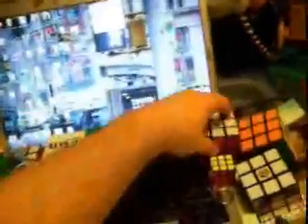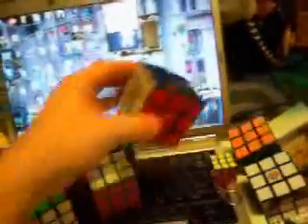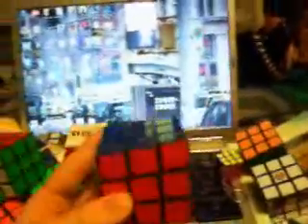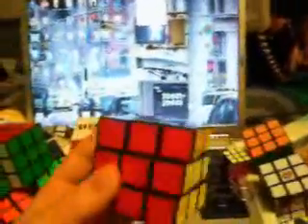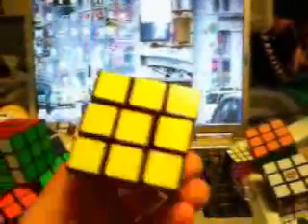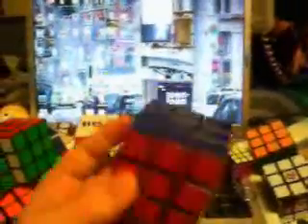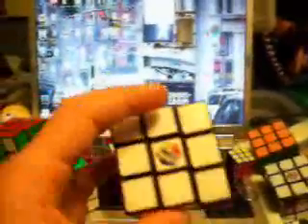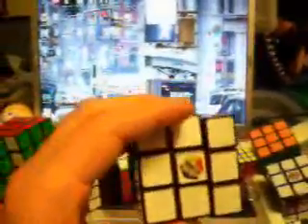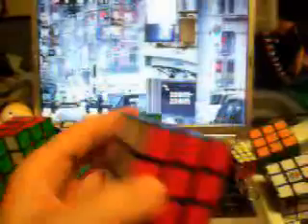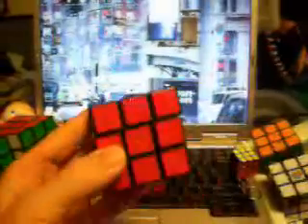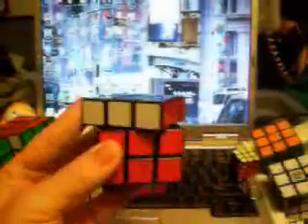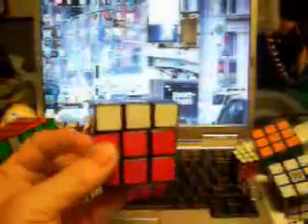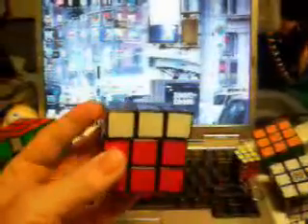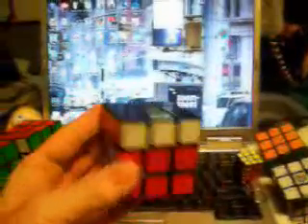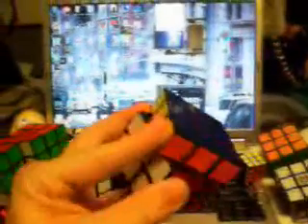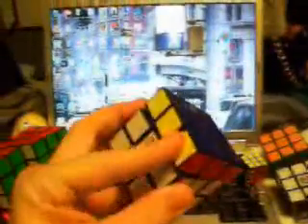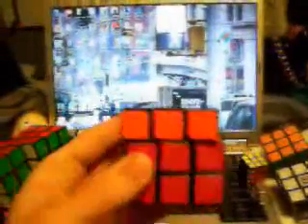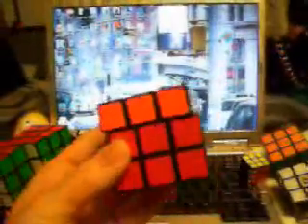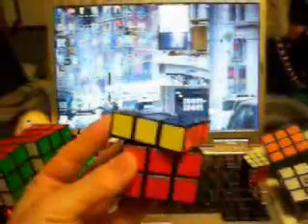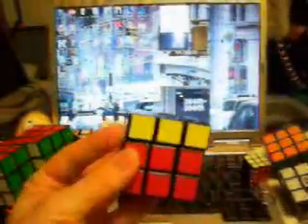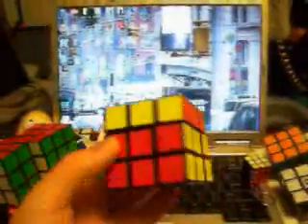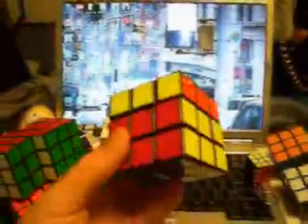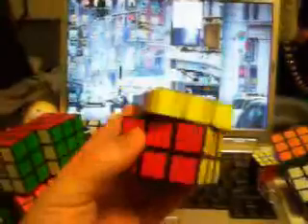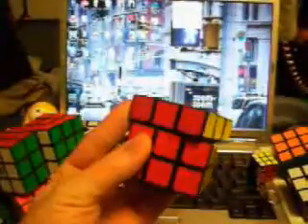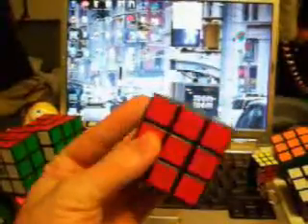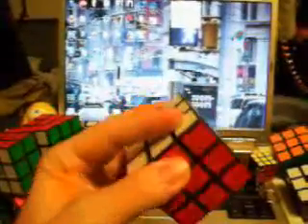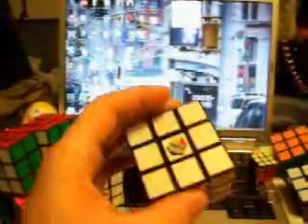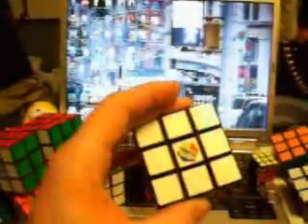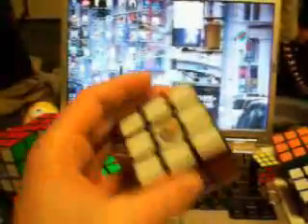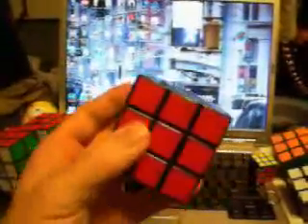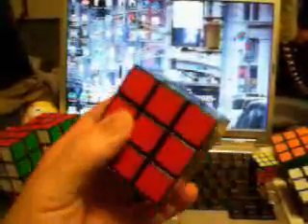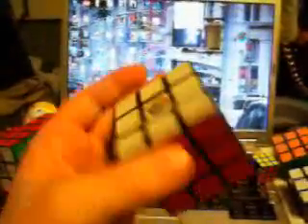Another 3x3 I have just to practice with. I didn't lube this one up just to give me that kind of difficulty, trying to speed things up by having a stiffer cube like this.